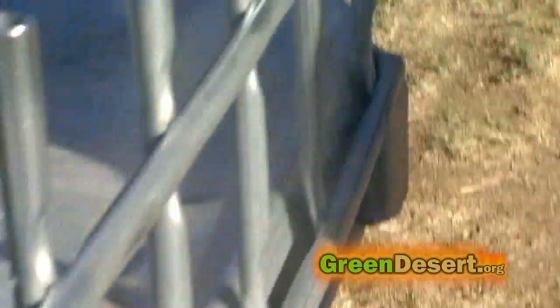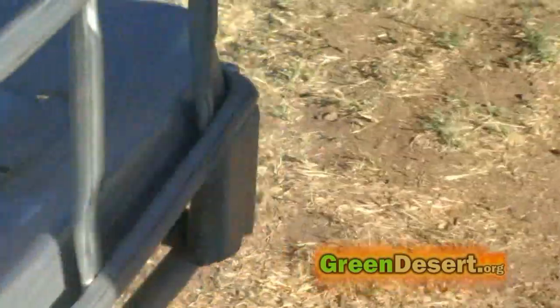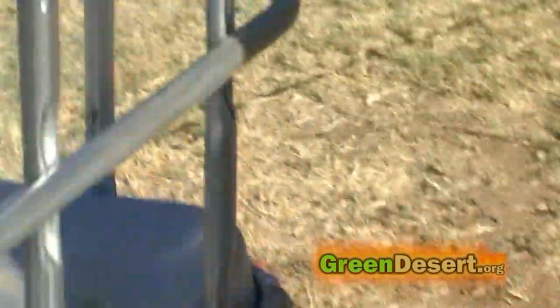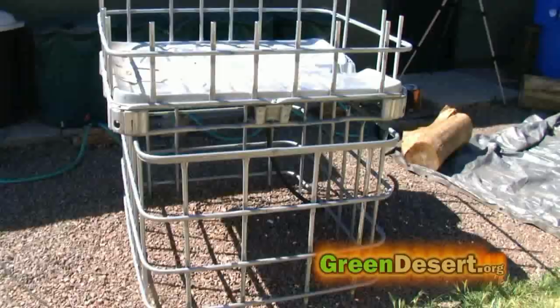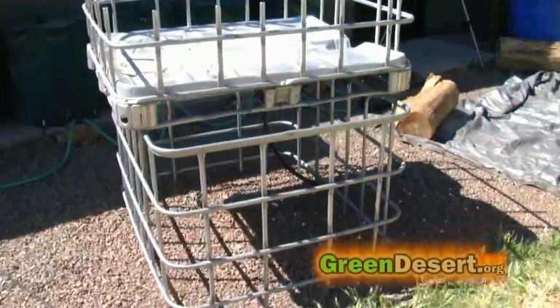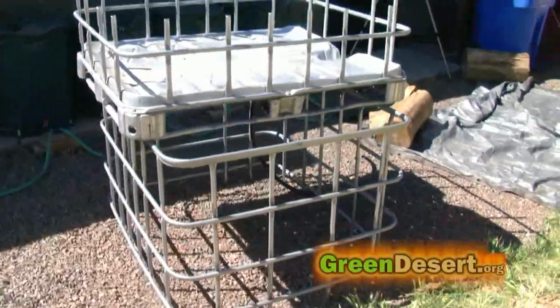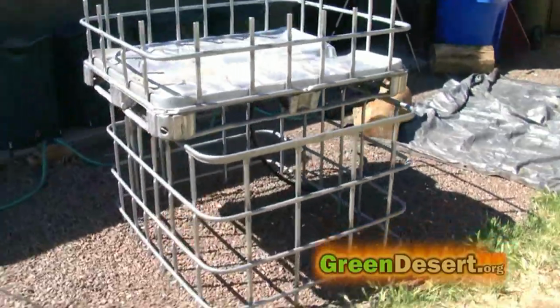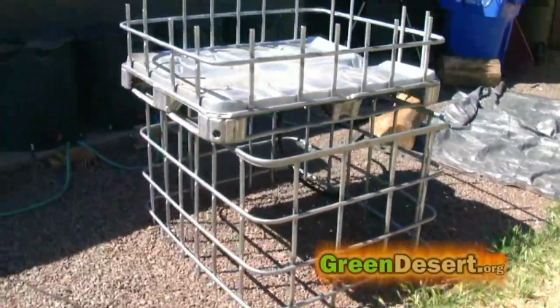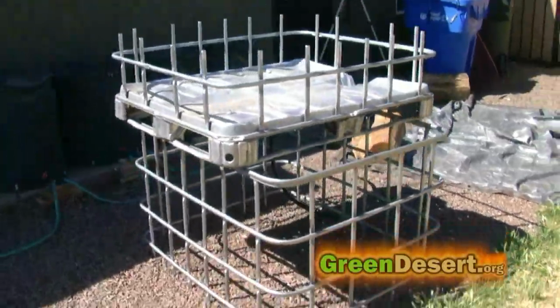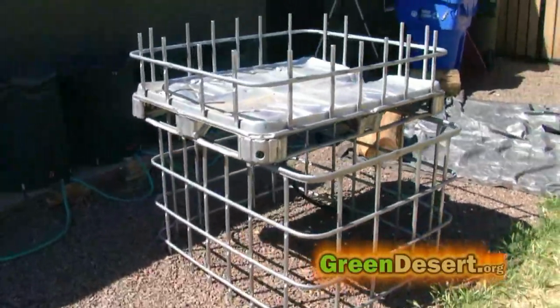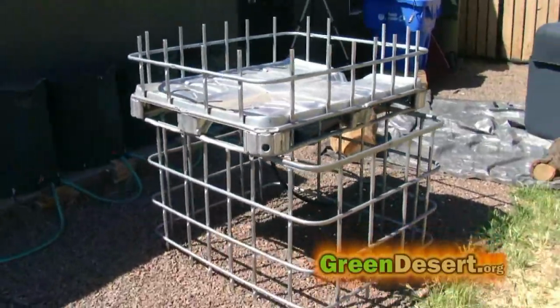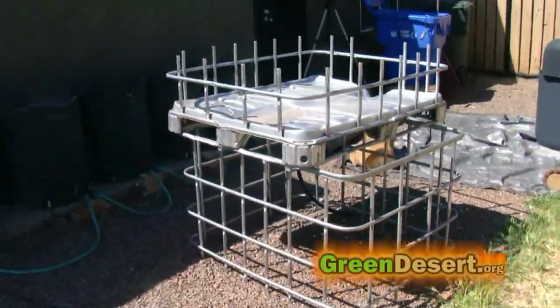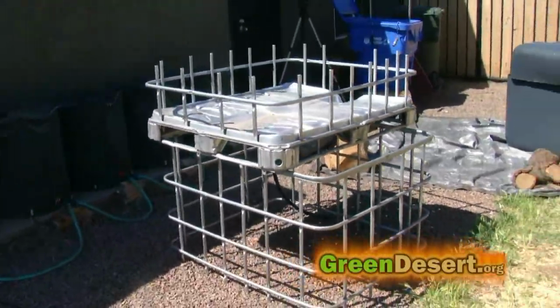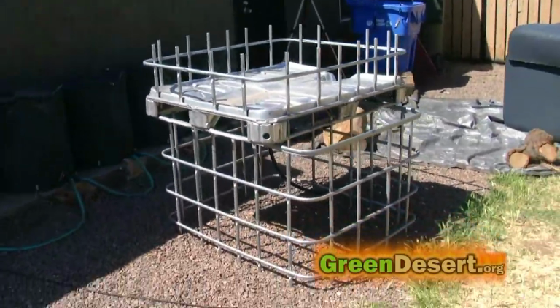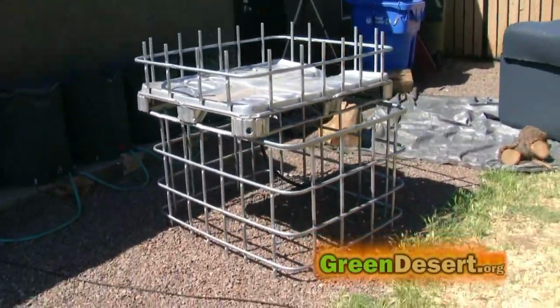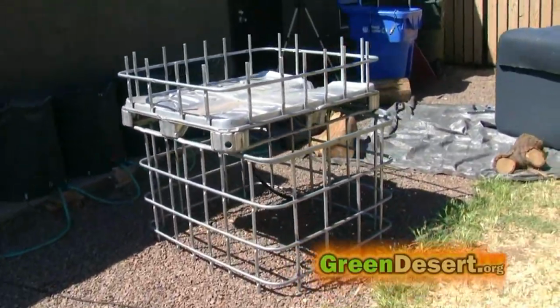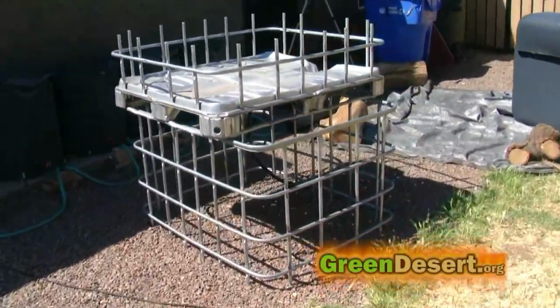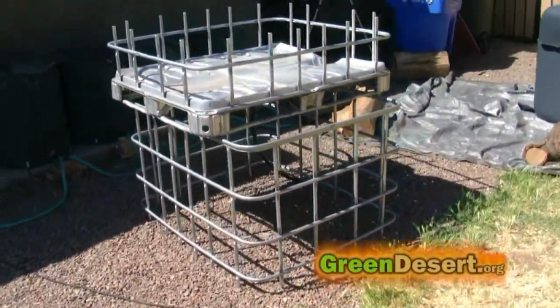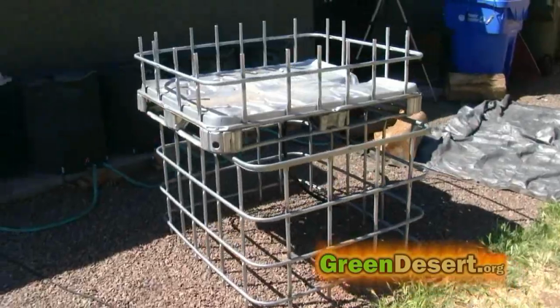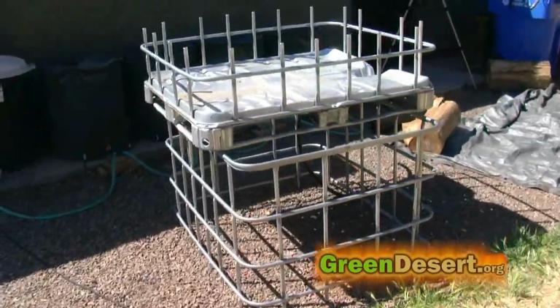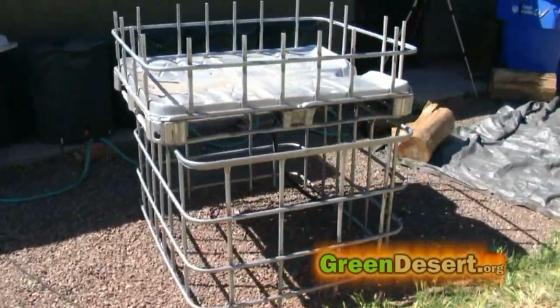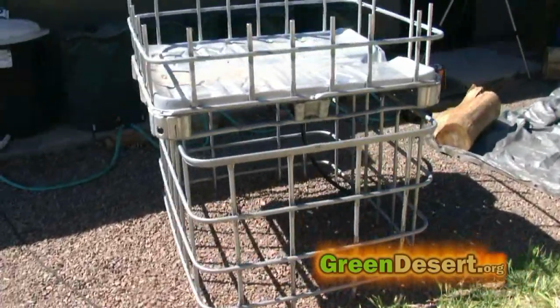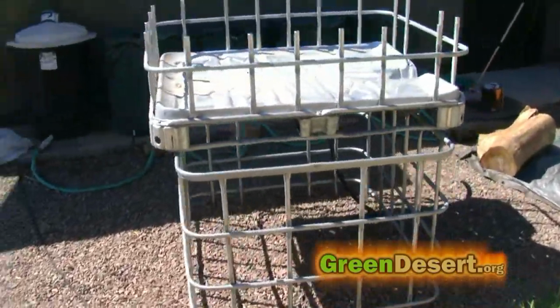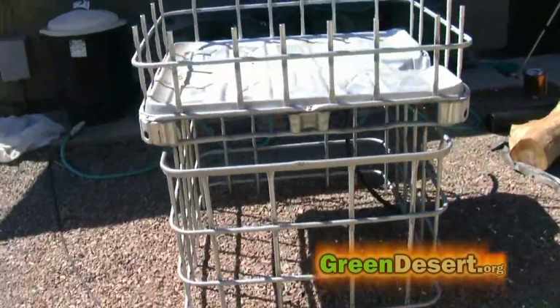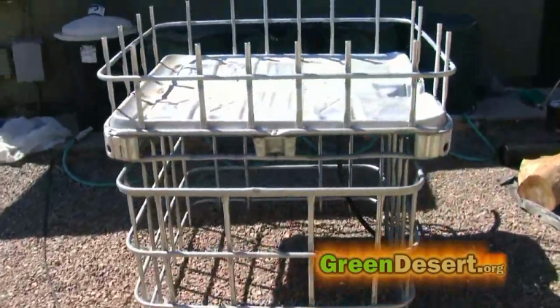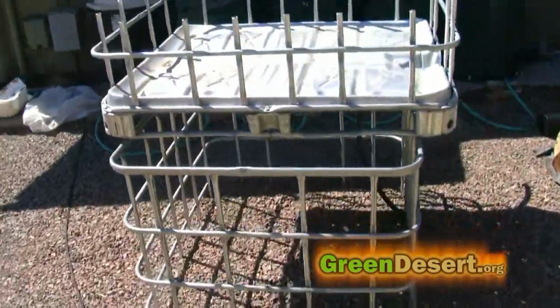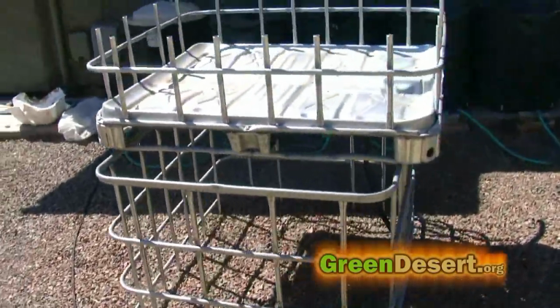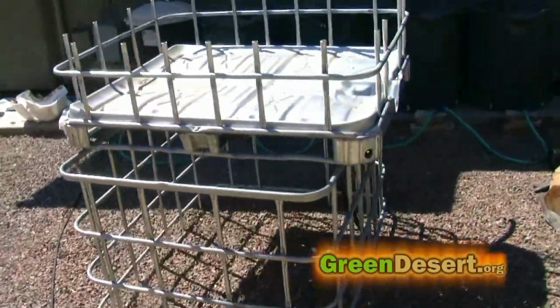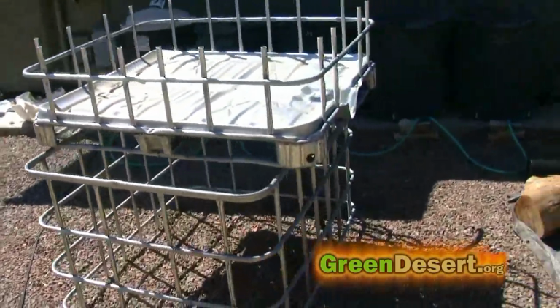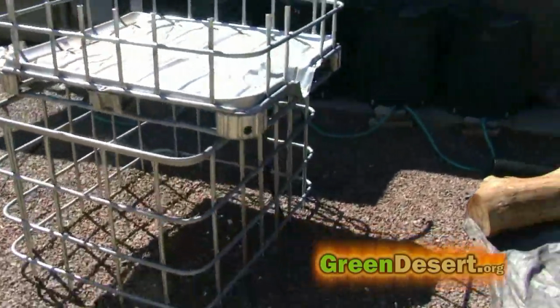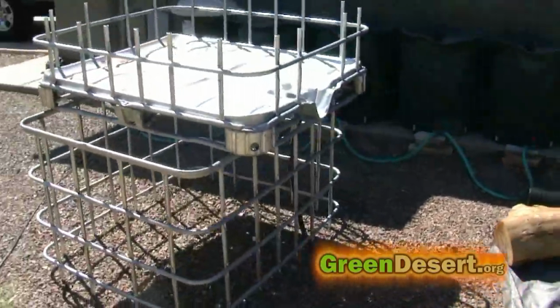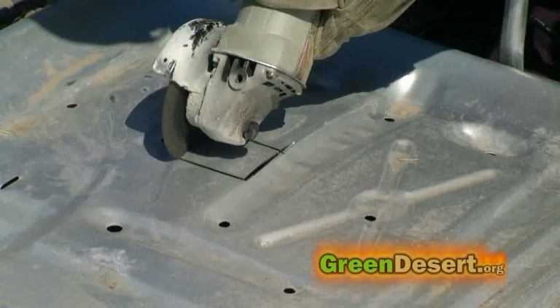Now the cutting of the cage is finished. This is kind of what it's going to look like when you do it. You can imagine putting the plastic IBC parts inside of it to get a feel for what it's going to look like.